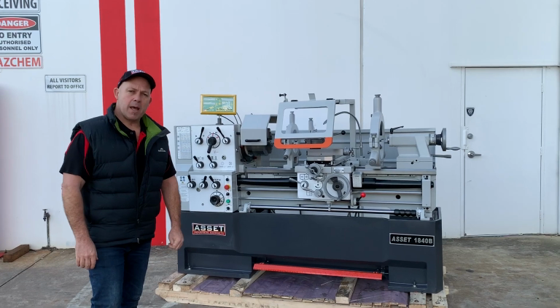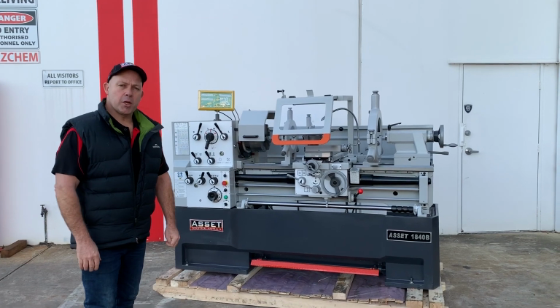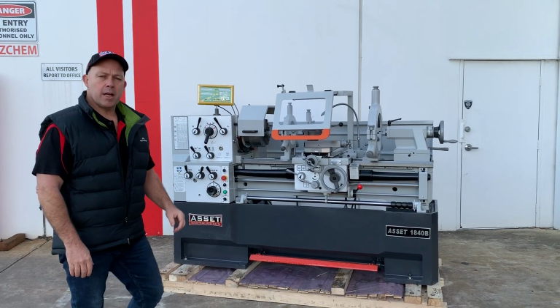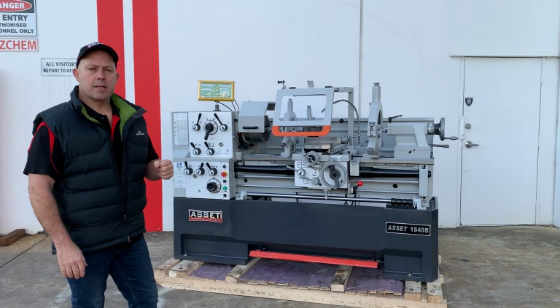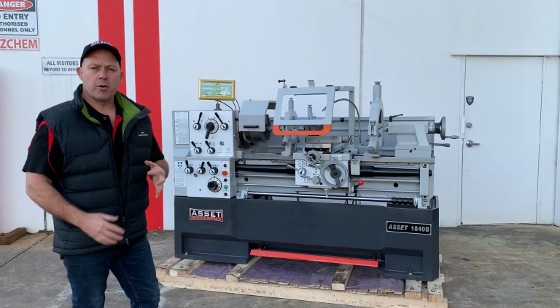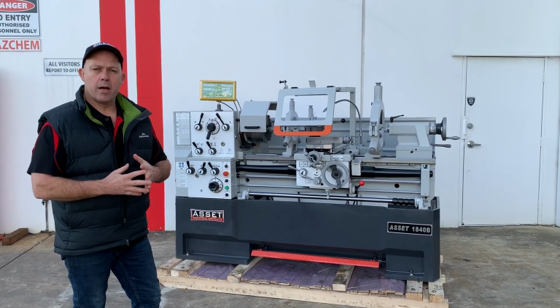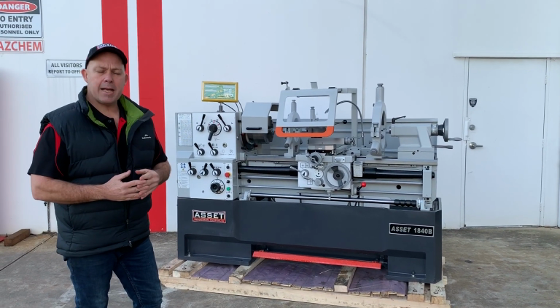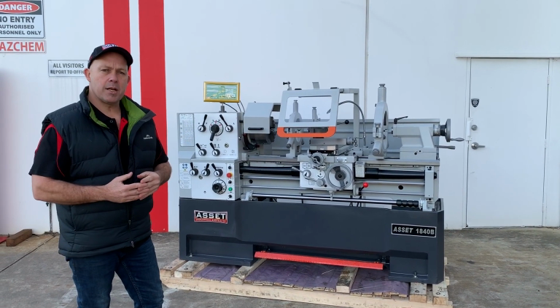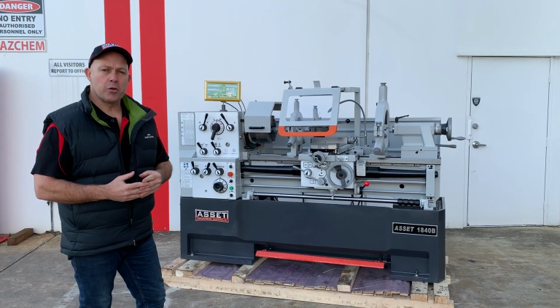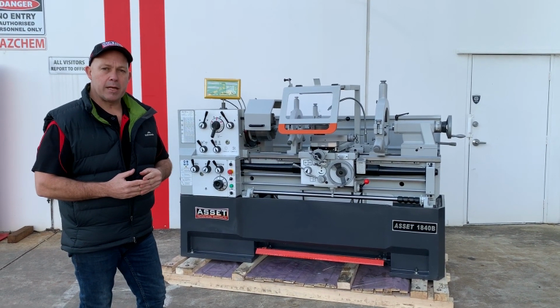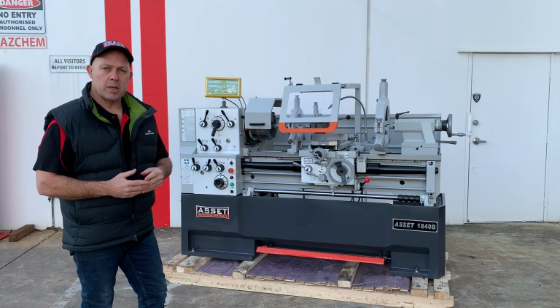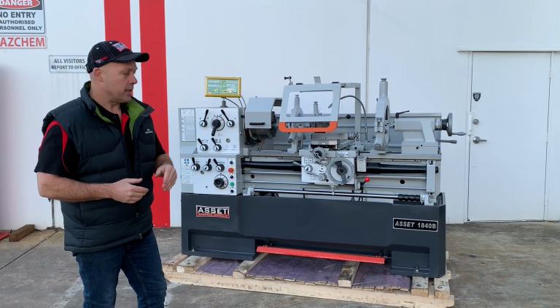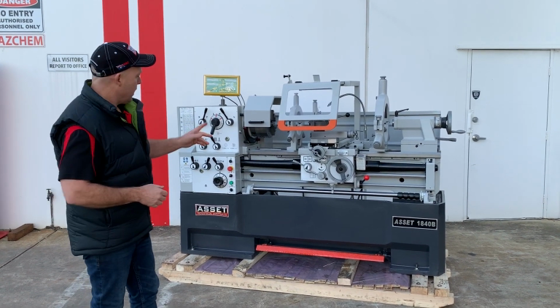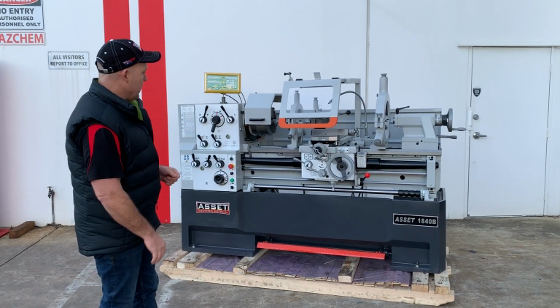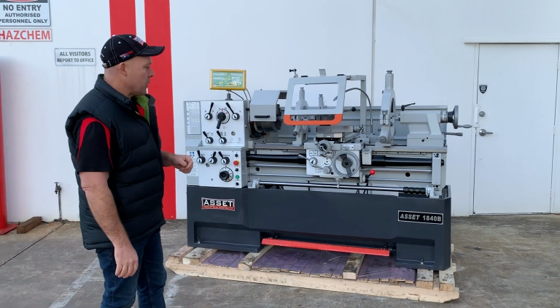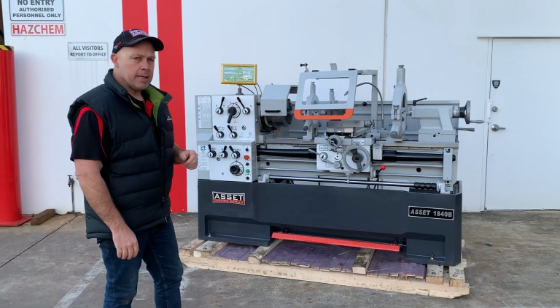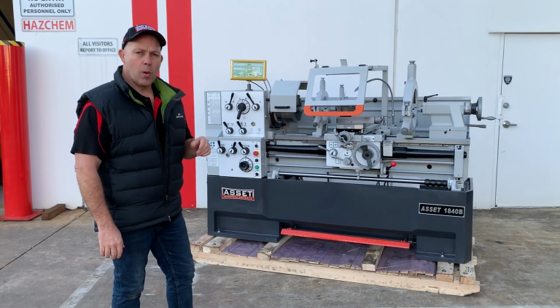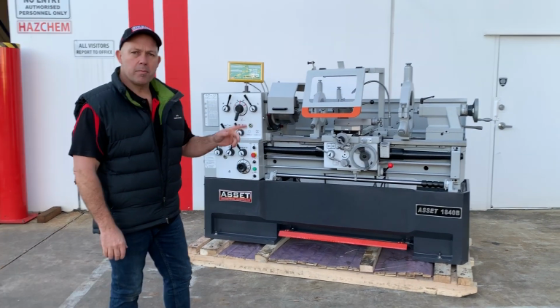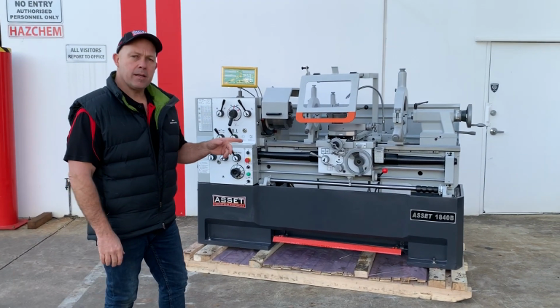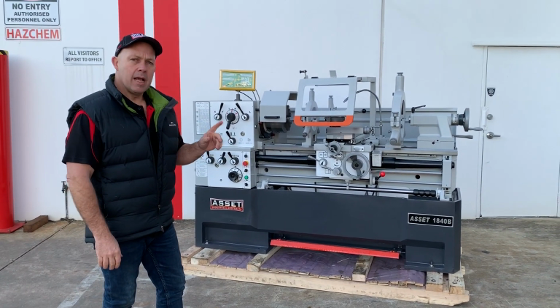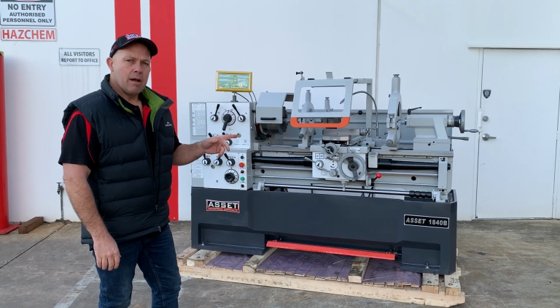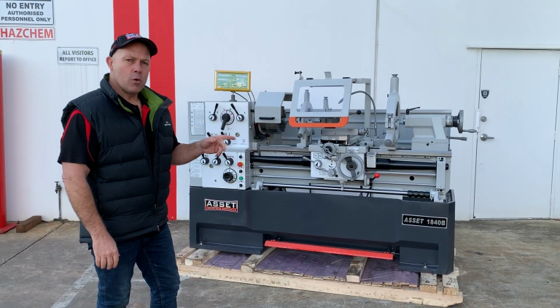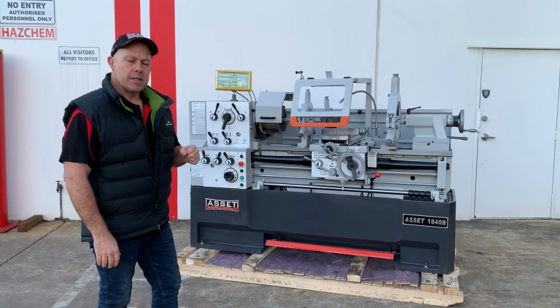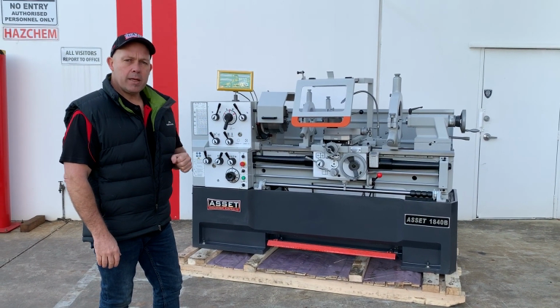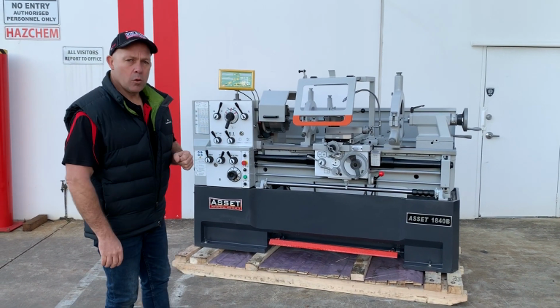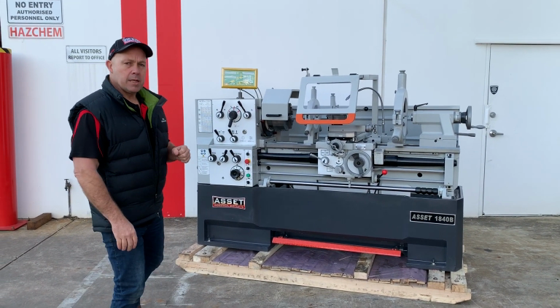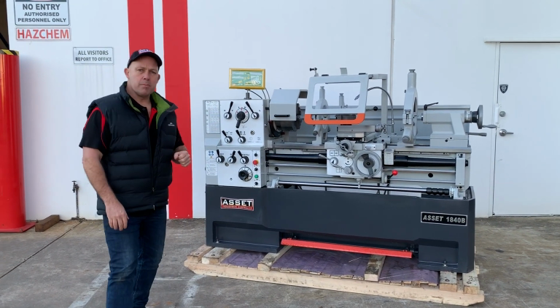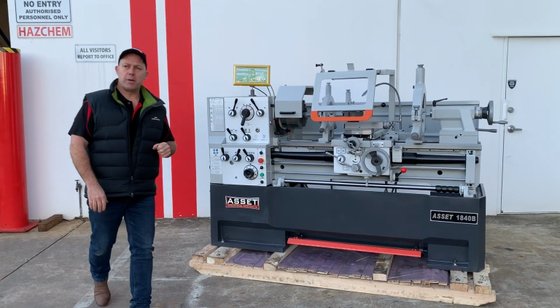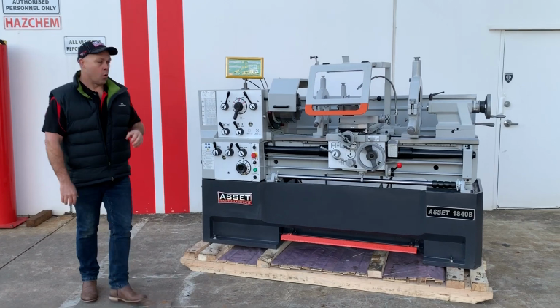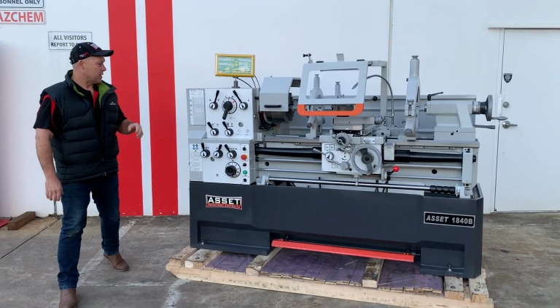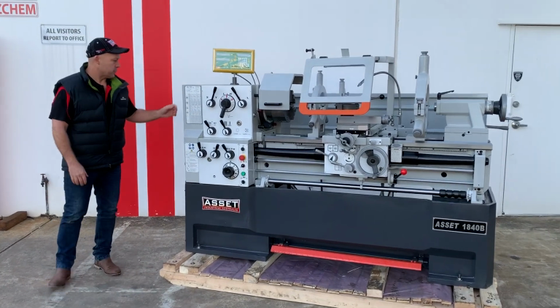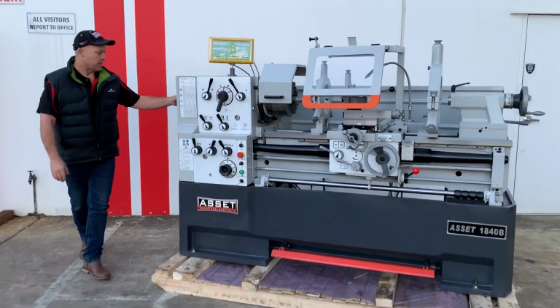This is Platten Machinery. Today we're going to demonstrate our Asset Industrial 1840B. Our 1840B is a 1 metre bed, 460 swing, and it also has an 80mm spindle bore, as you can see right here.